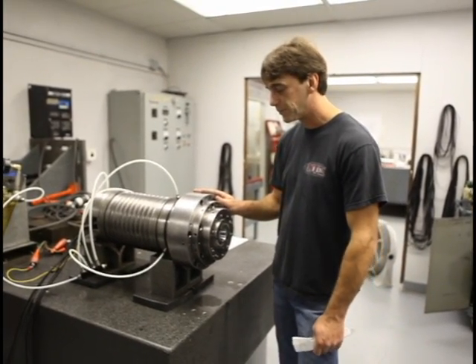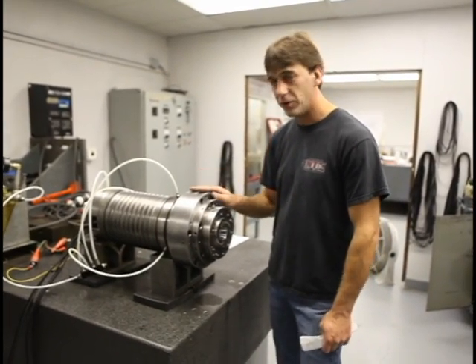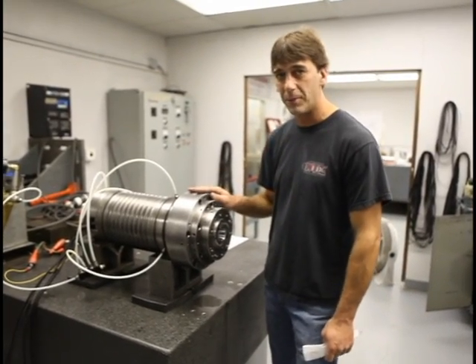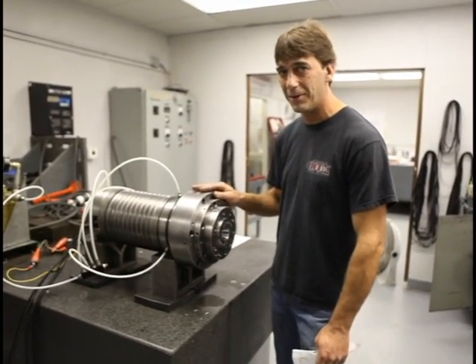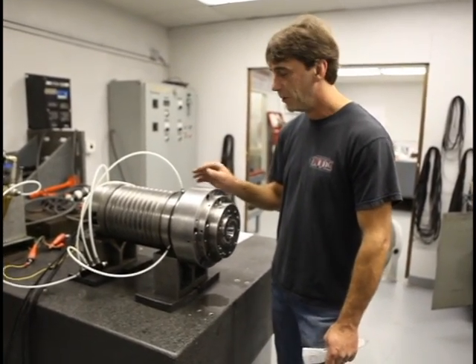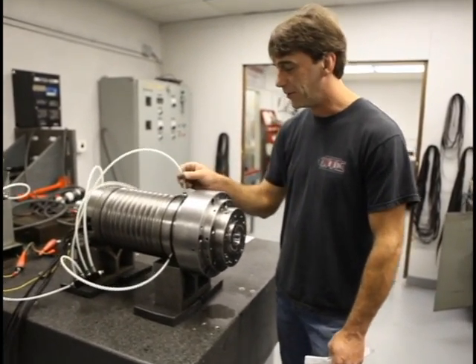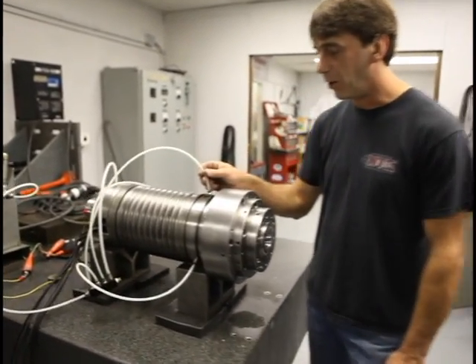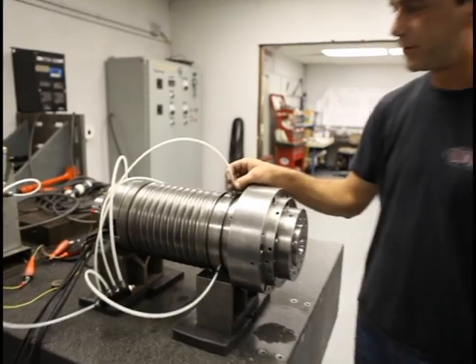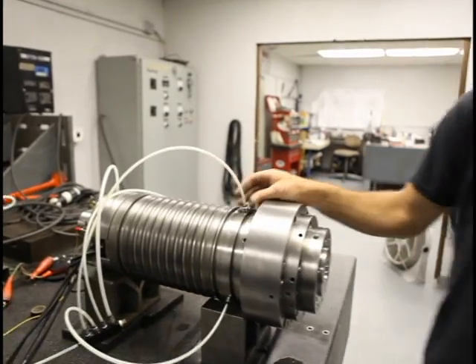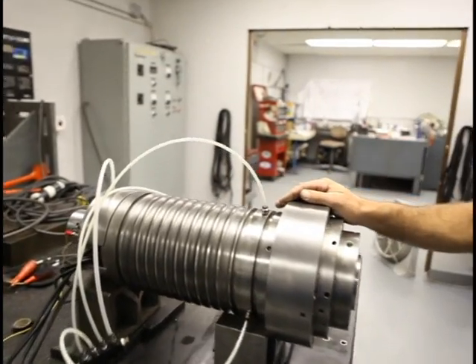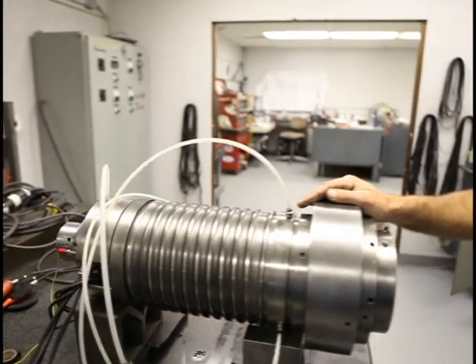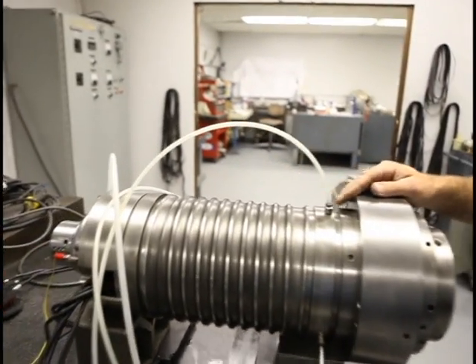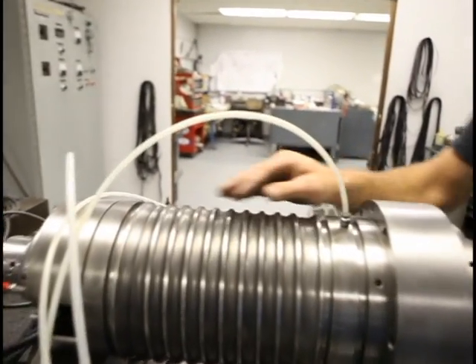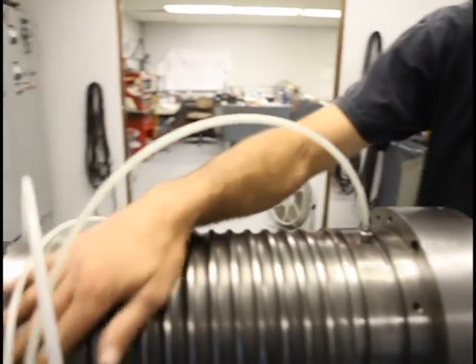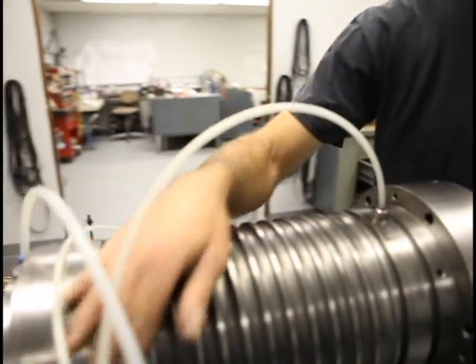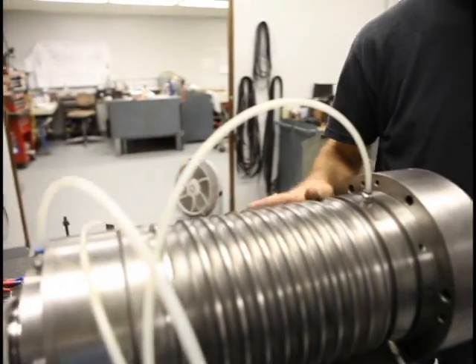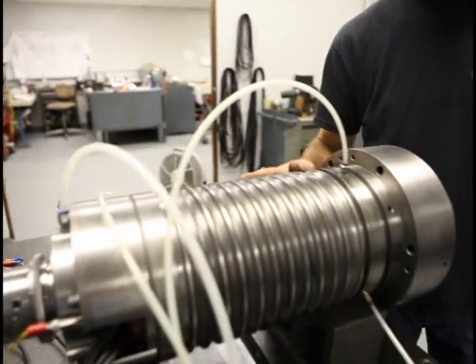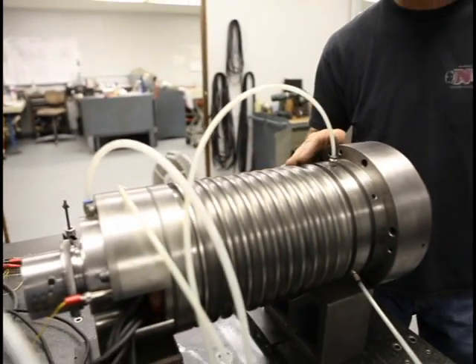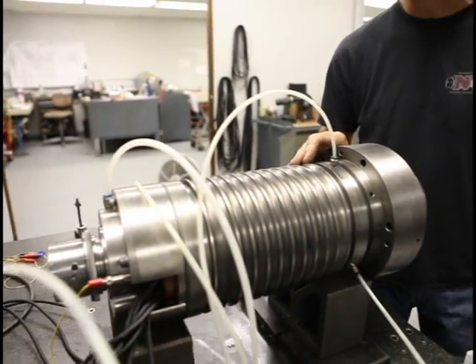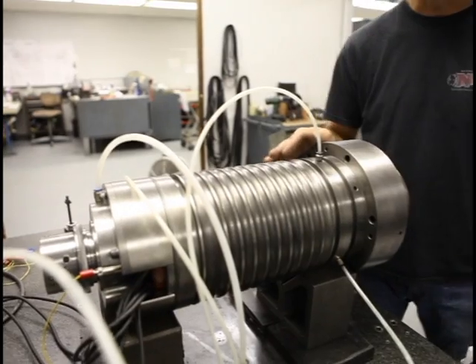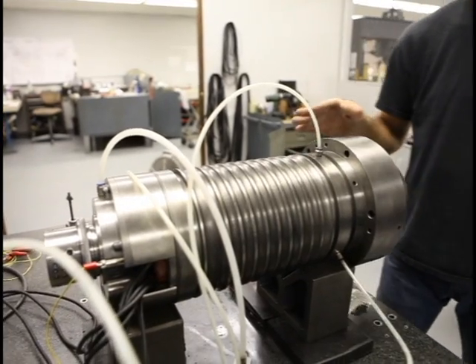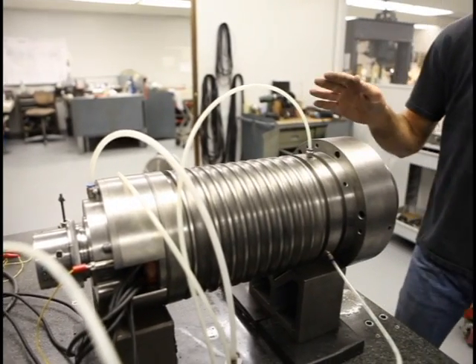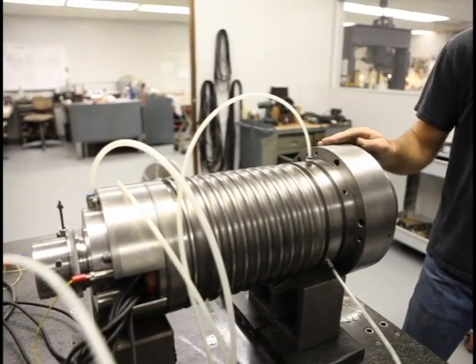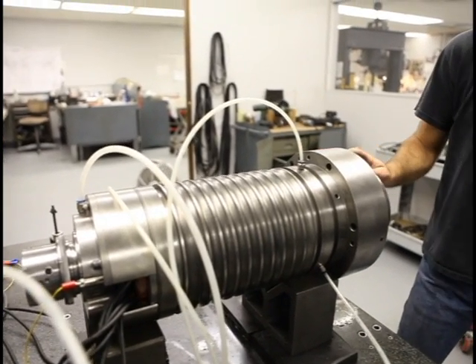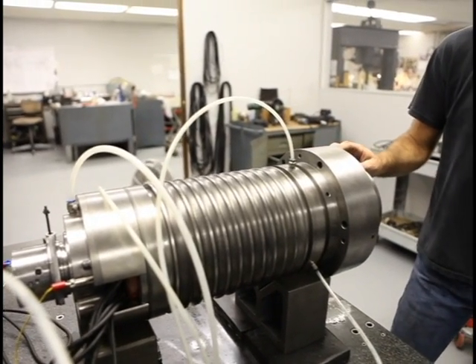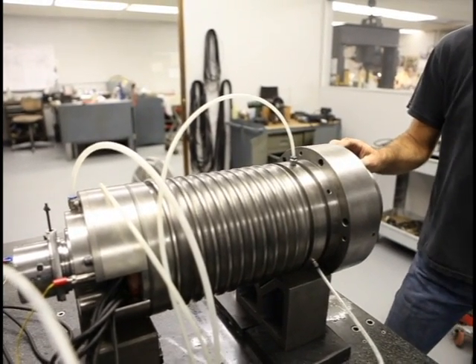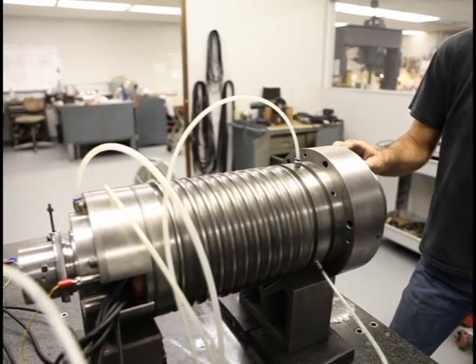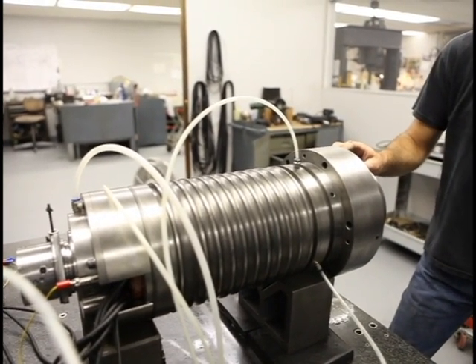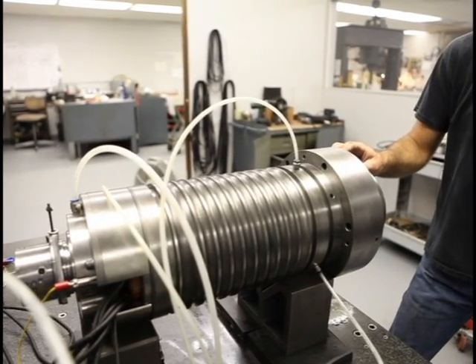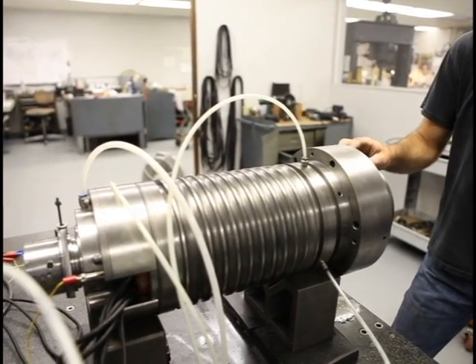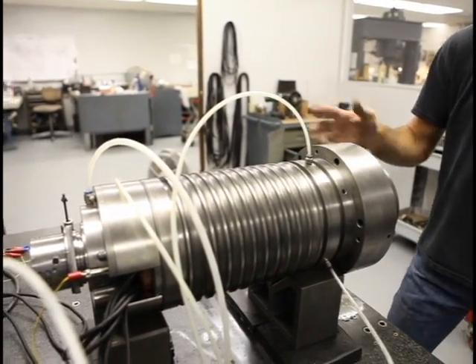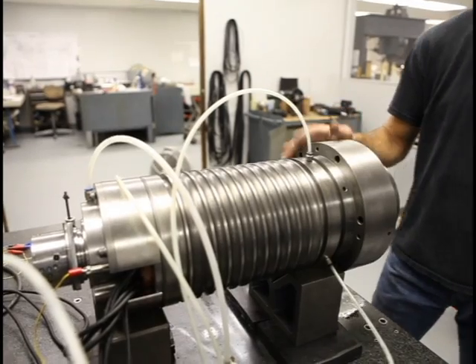We have this one assembled now. We have our oil mist lines hooked up and our power, so that we can simulate running conditions. And we'll test run it to full speed — we're ready to go.